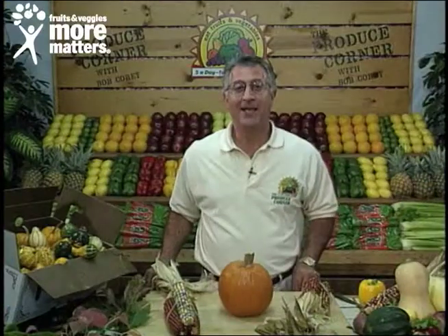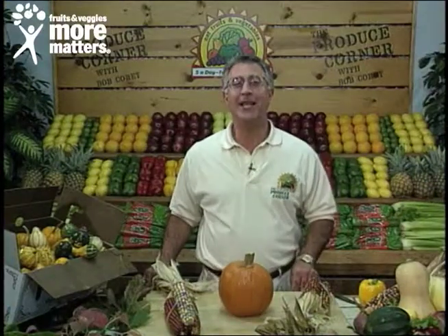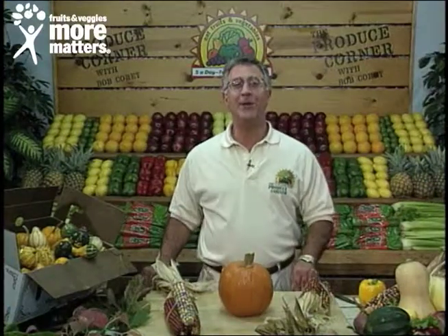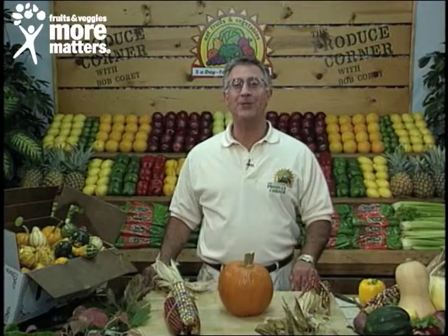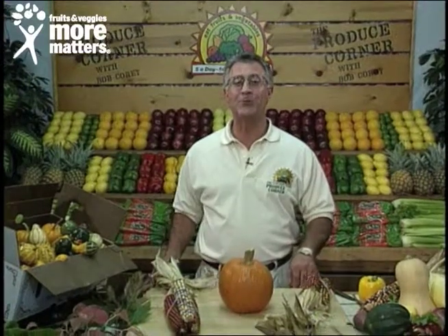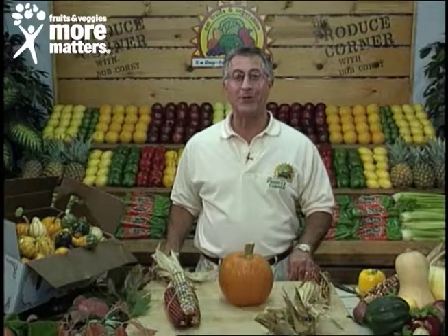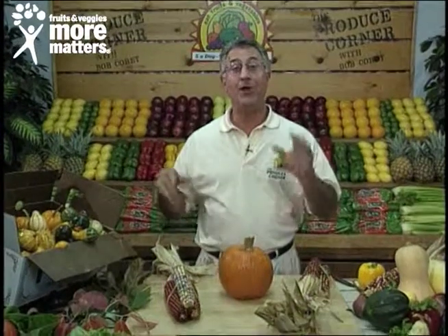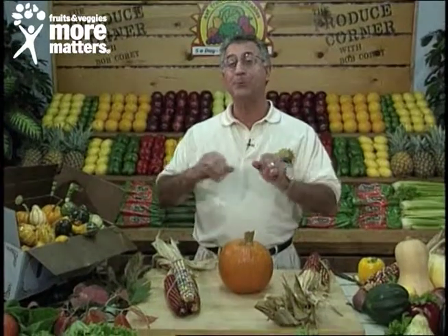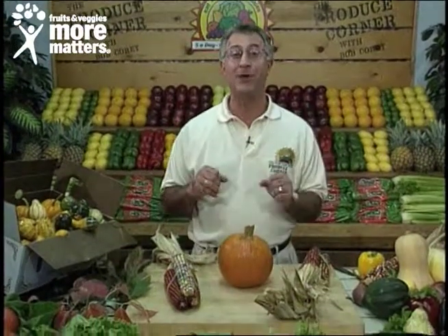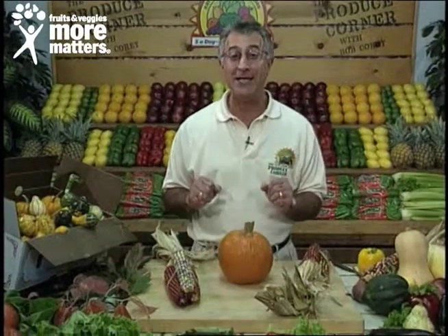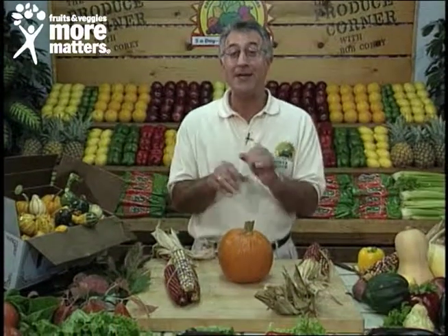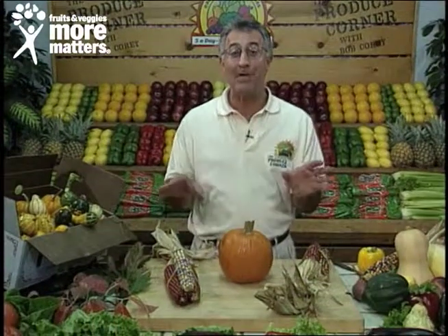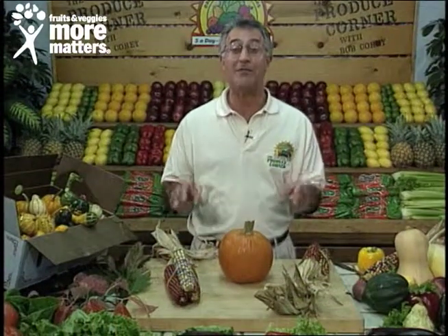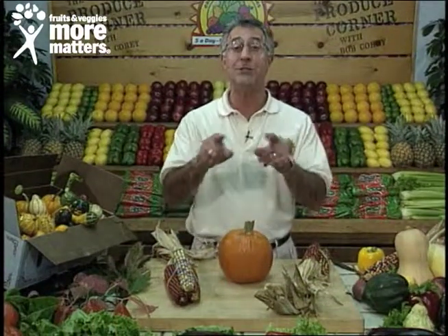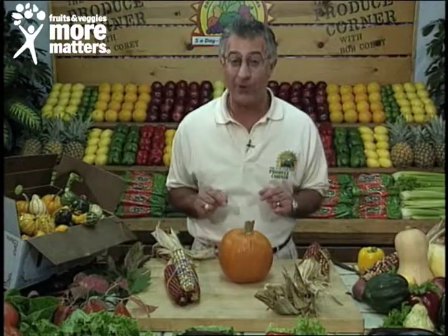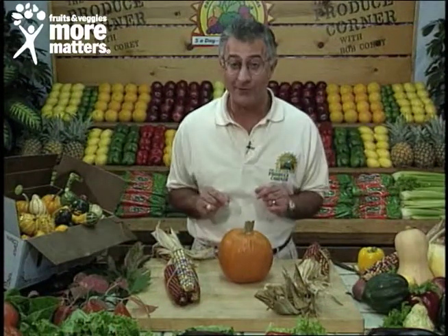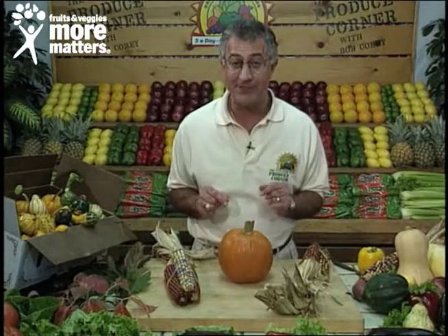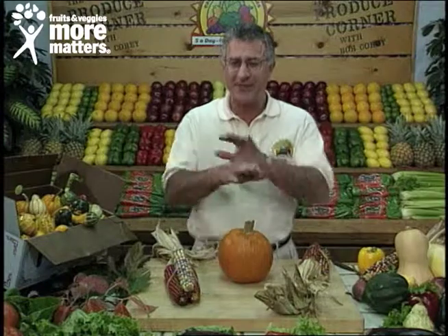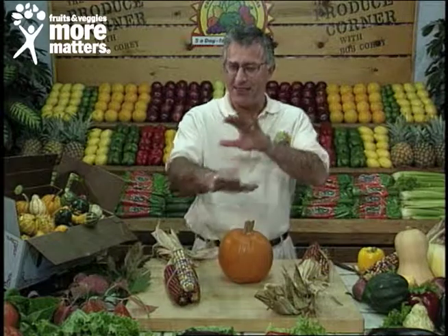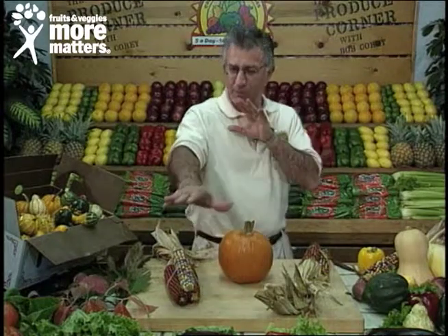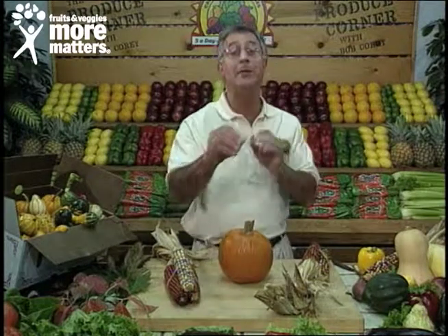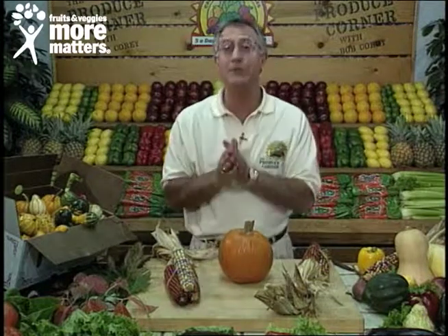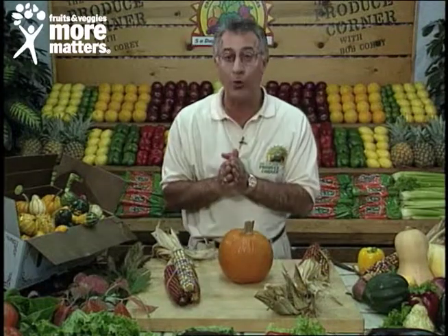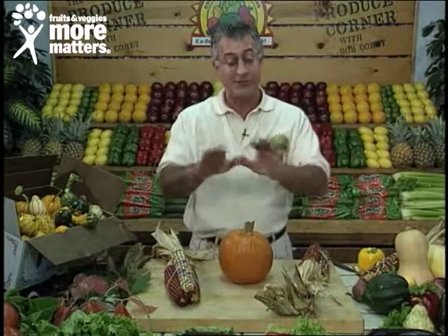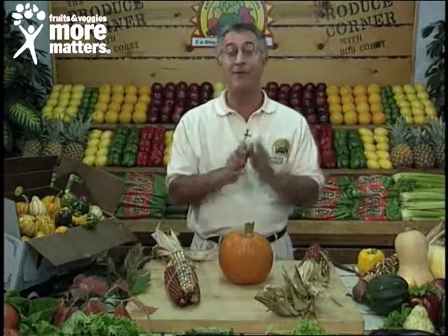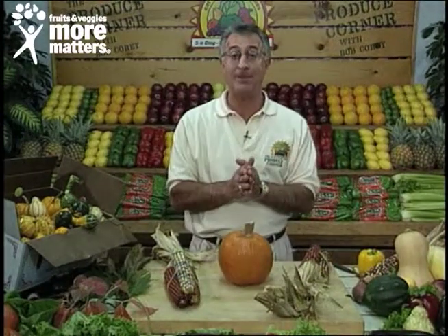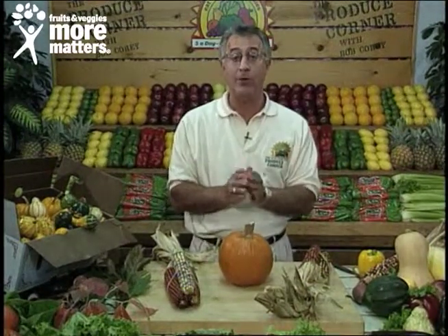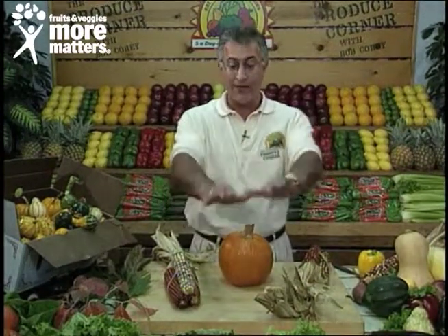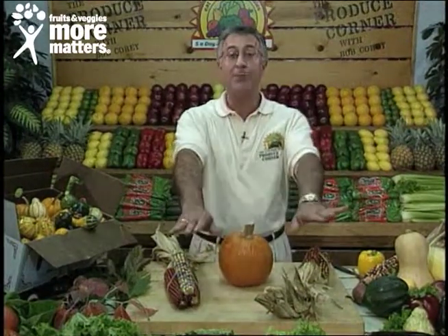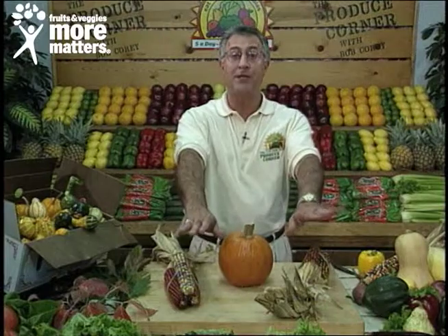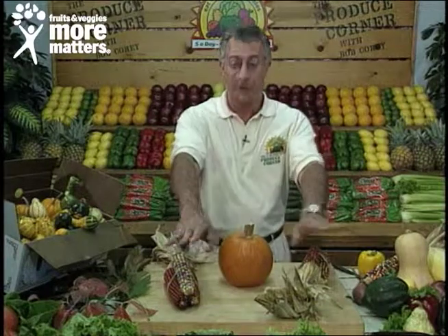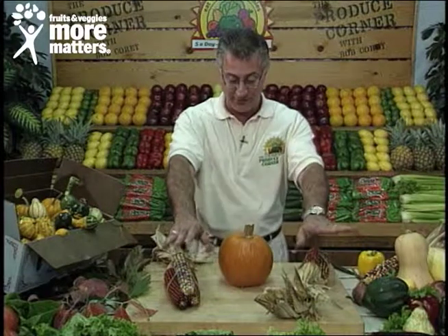Hello again and welcome back to the Produce Corner. You know, not only is produce fun to eat, it's great to play with, especially in a fall harvest season, to set that theme and mood when people come into your home or see that buffet table or right in the centerpiece of your coffee table.